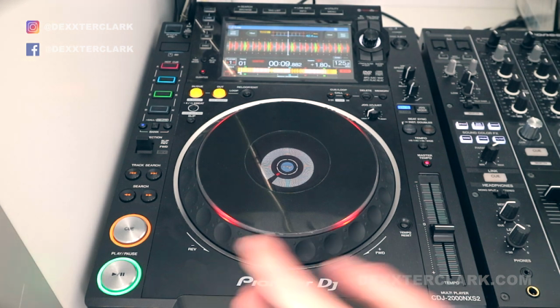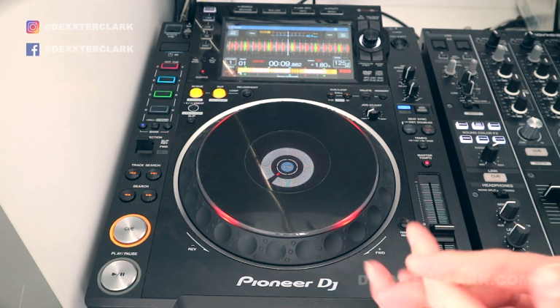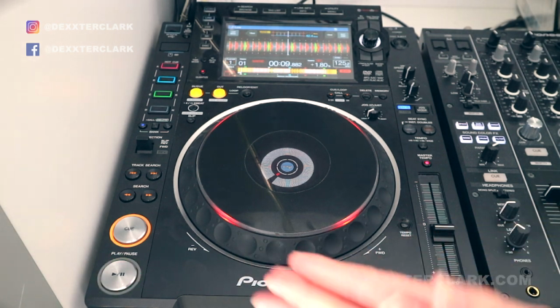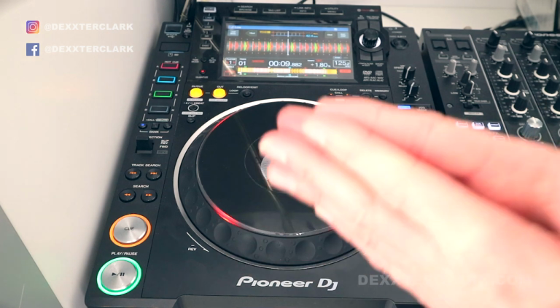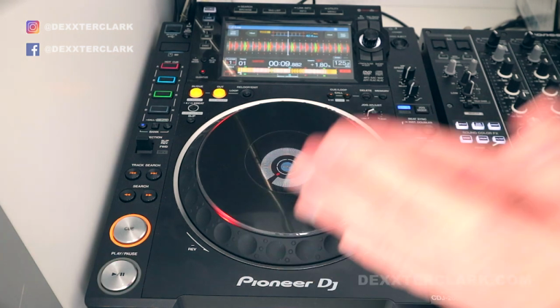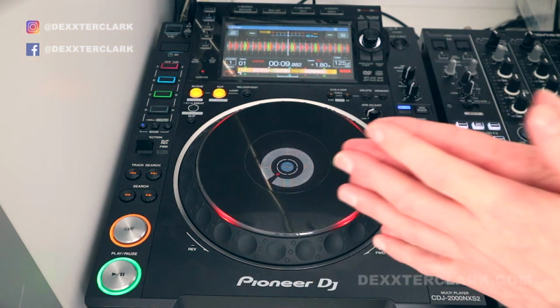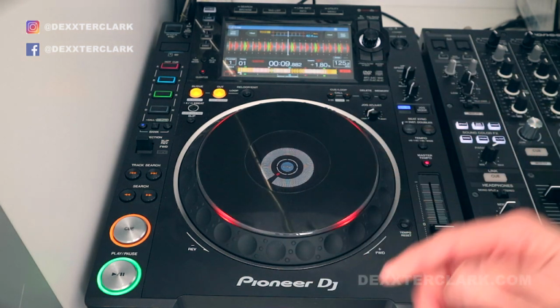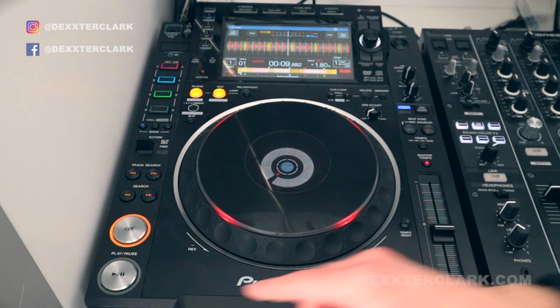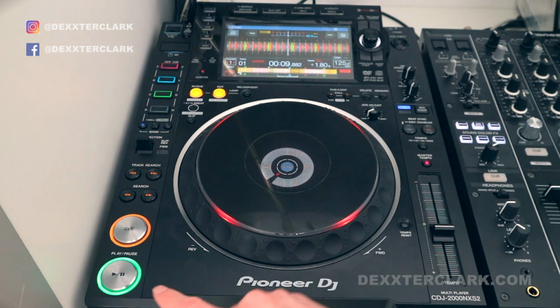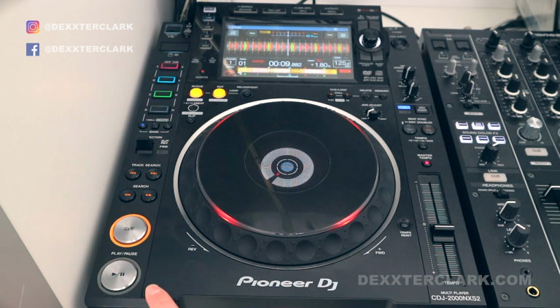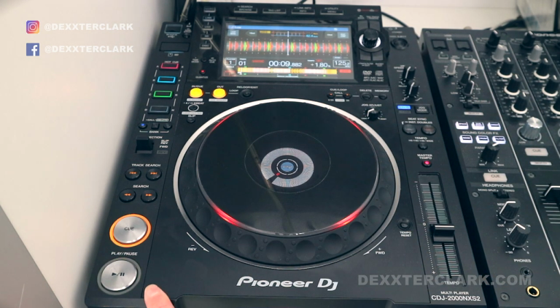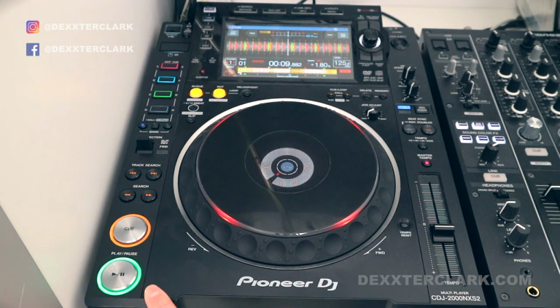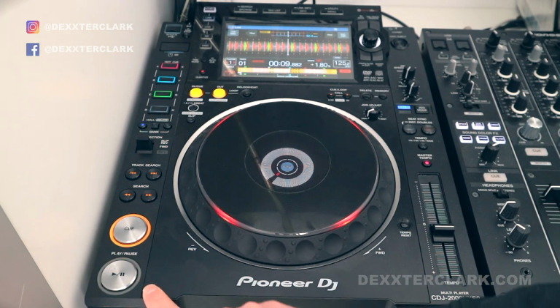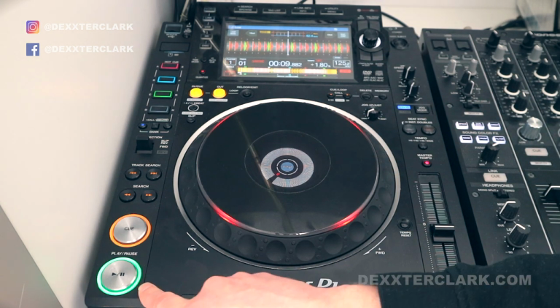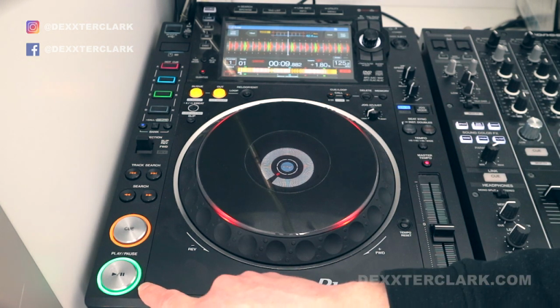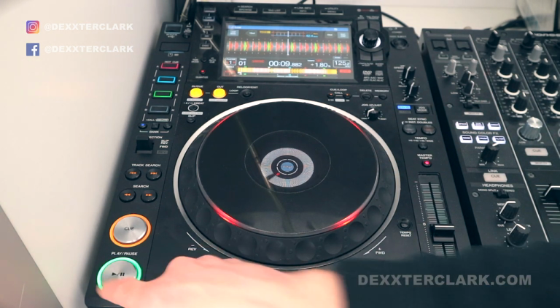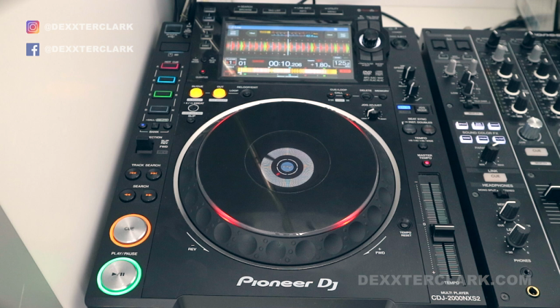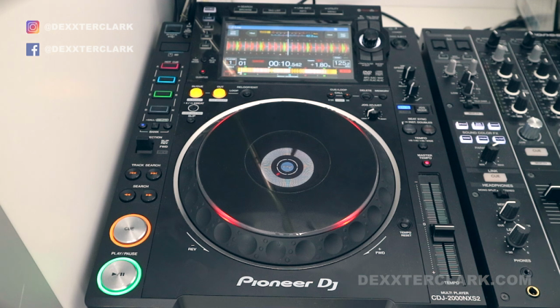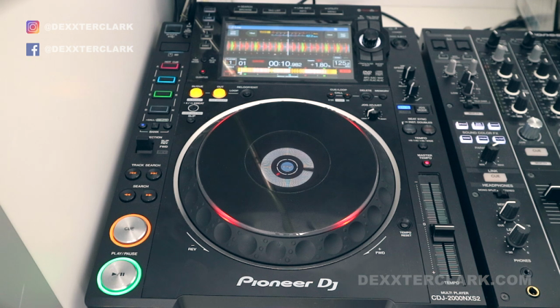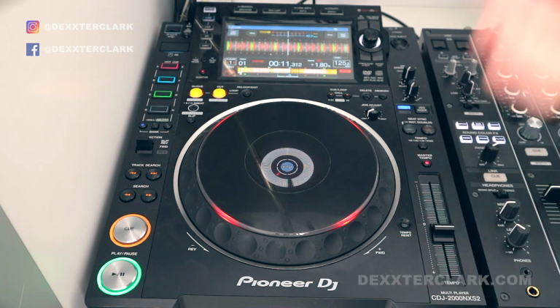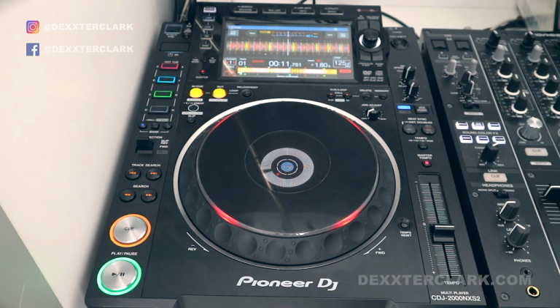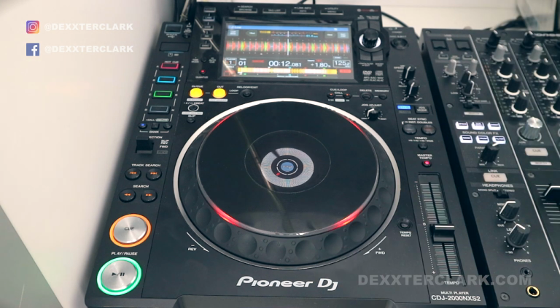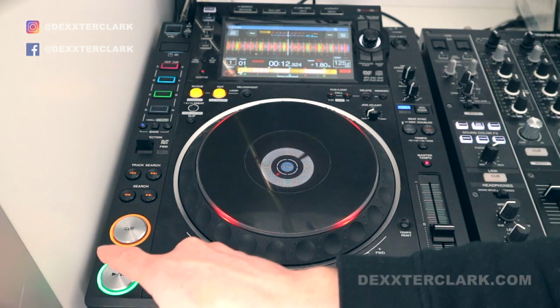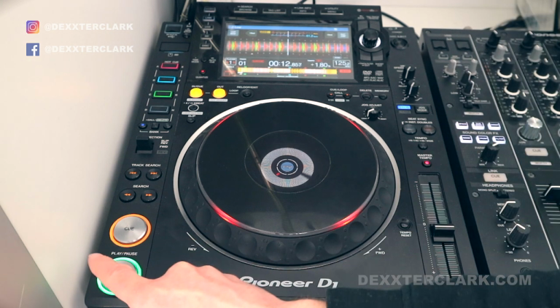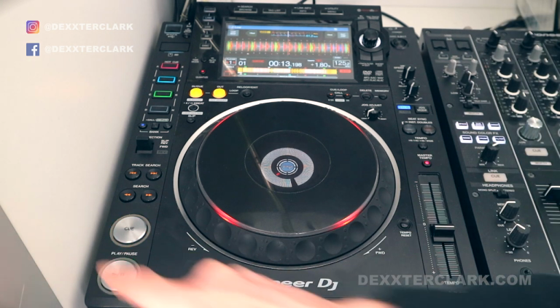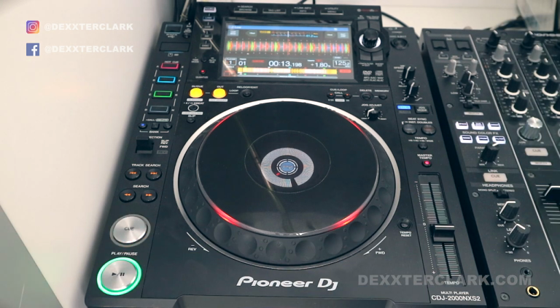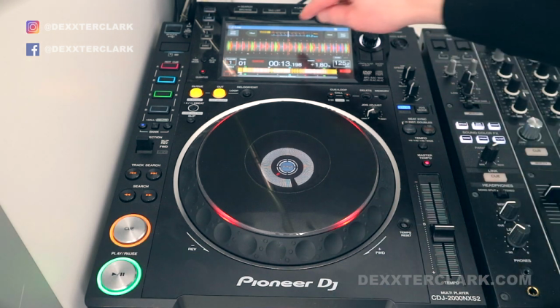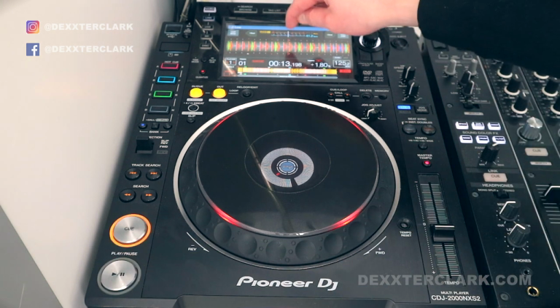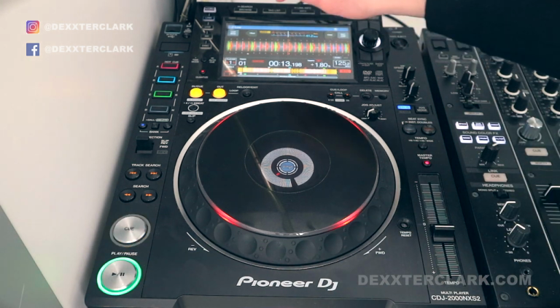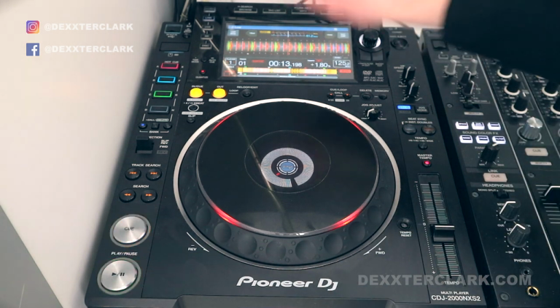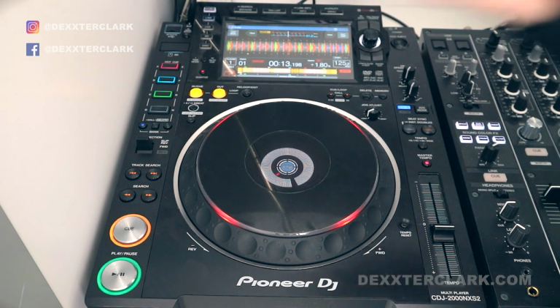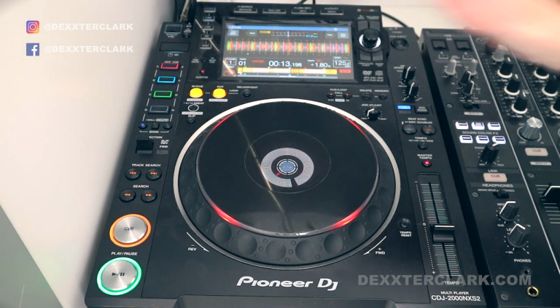What's the difference with the play and the pause button? When I press the play button it starts playing, and when I press the play button again it stops right at the point that the track is at right now.